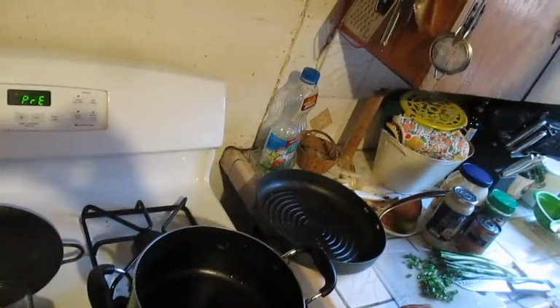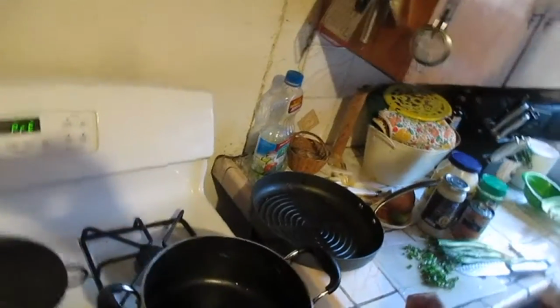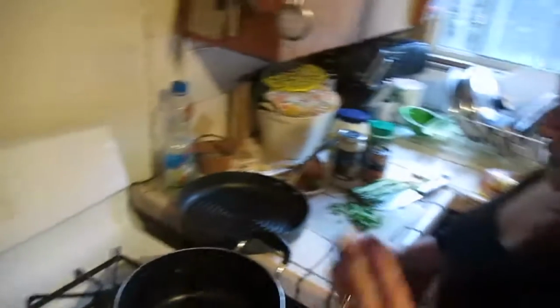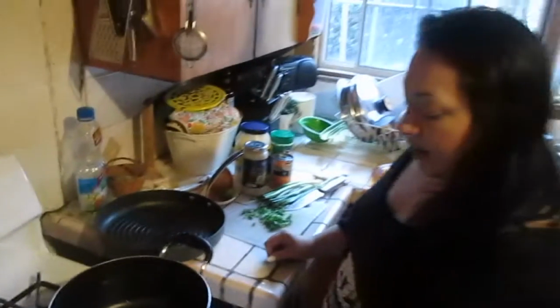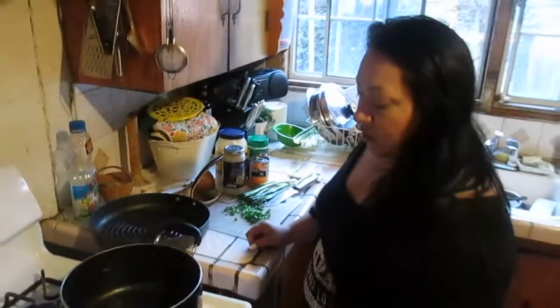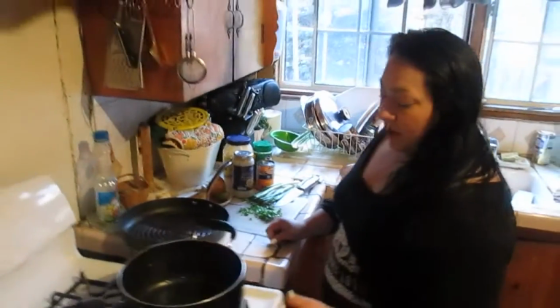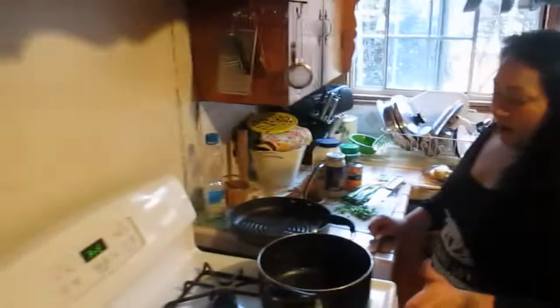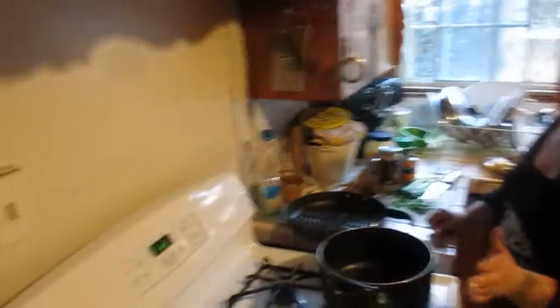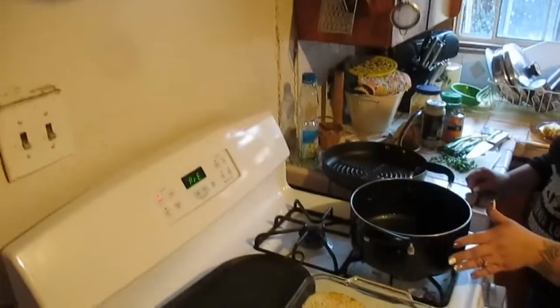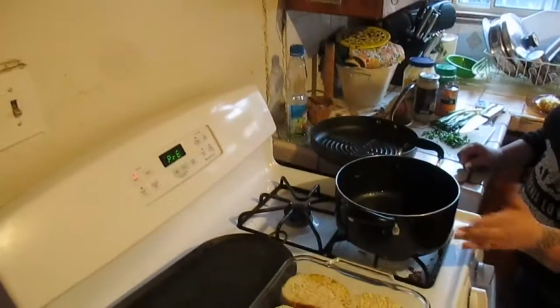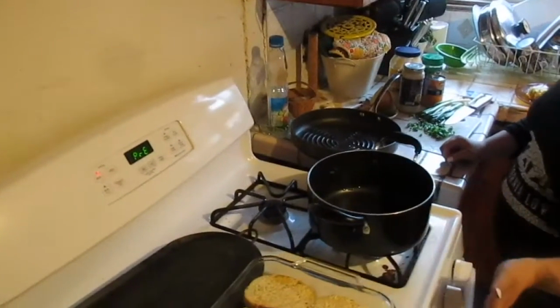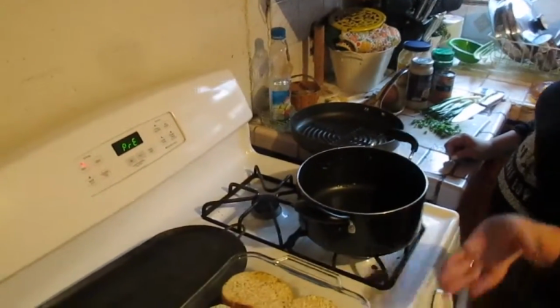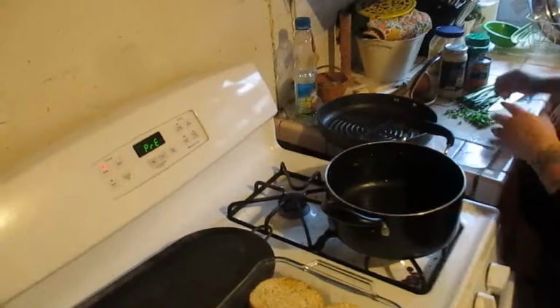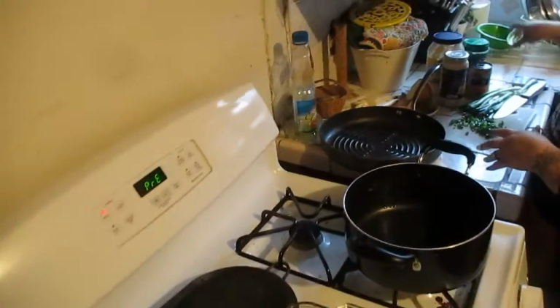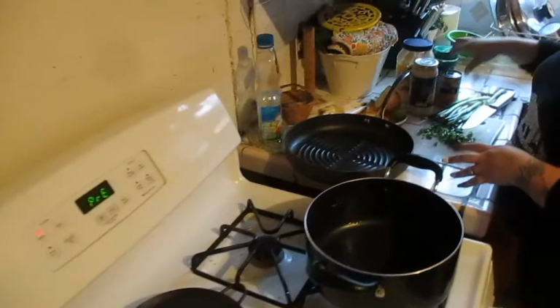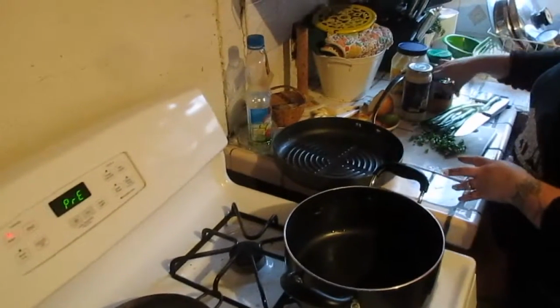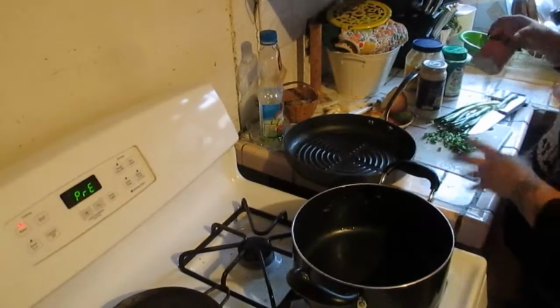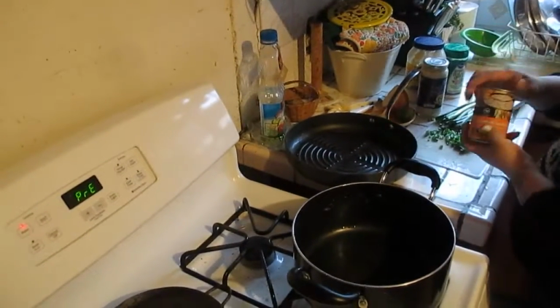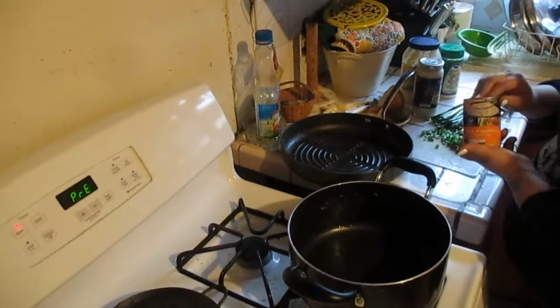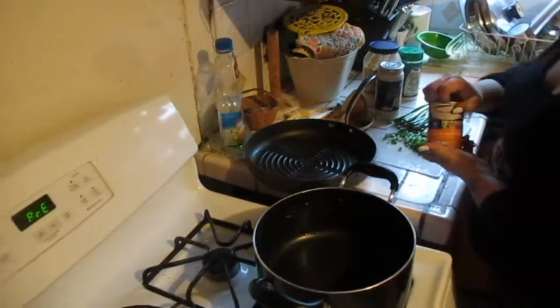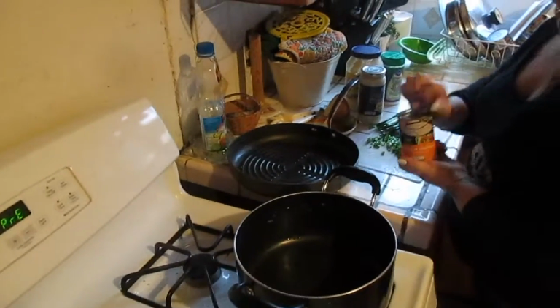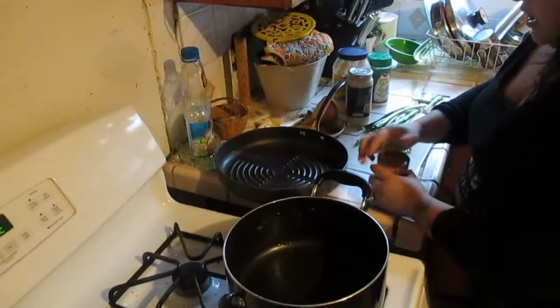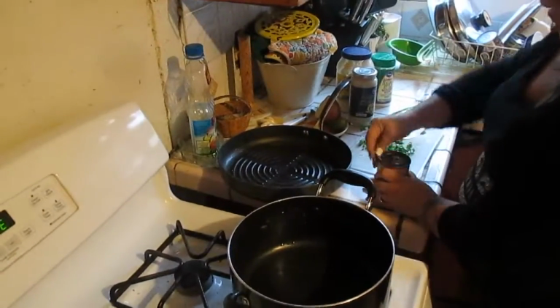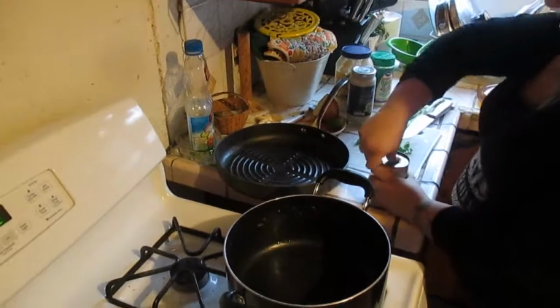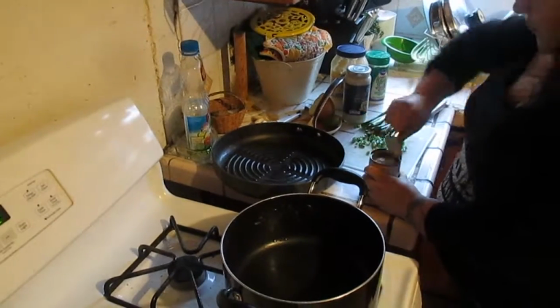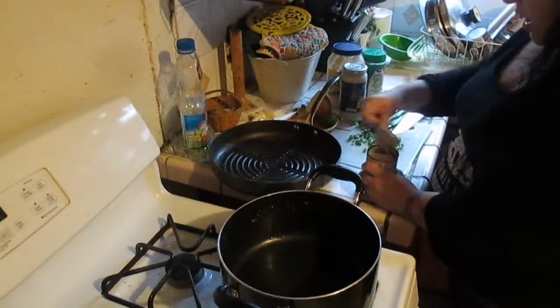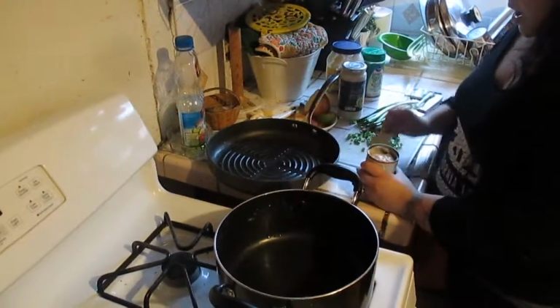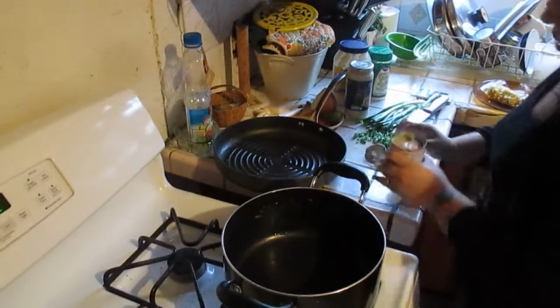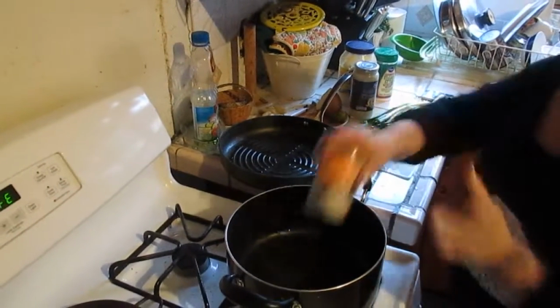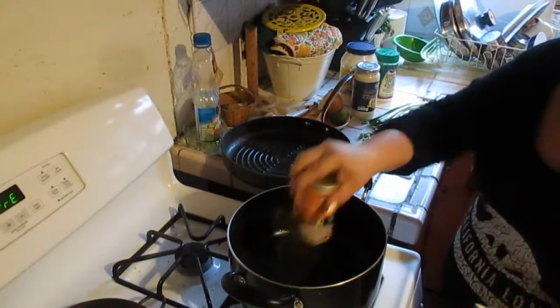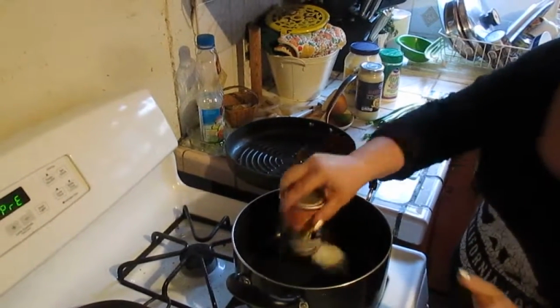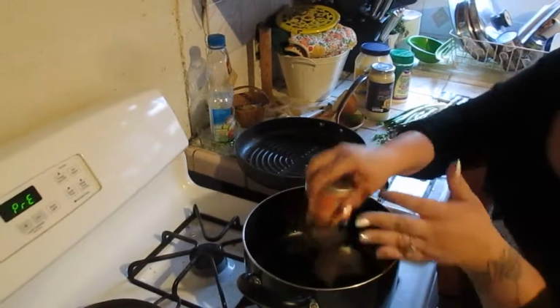So now onto the sauce — I put my pot on medium heat. Now I'm going to use a can of cream of mushroom, any brand of your choice, just throw that in there.